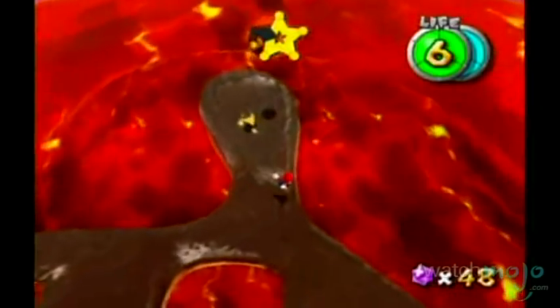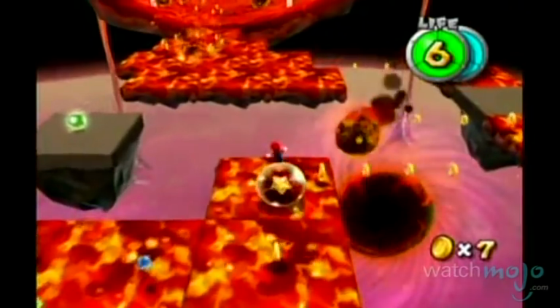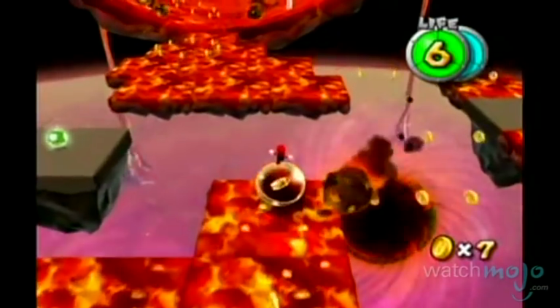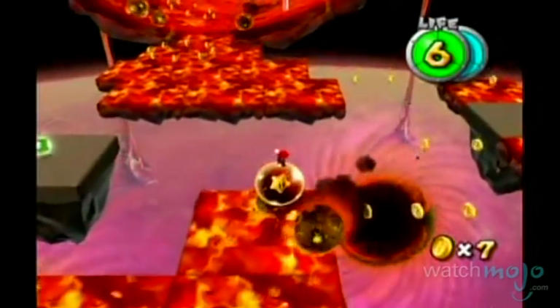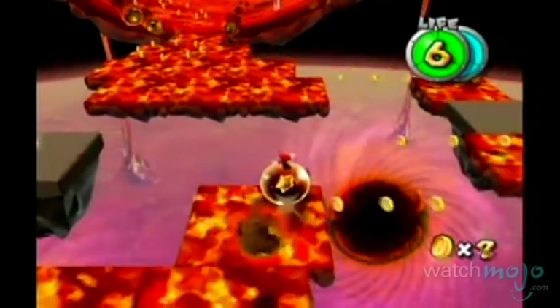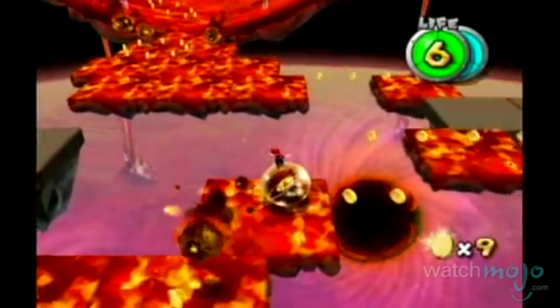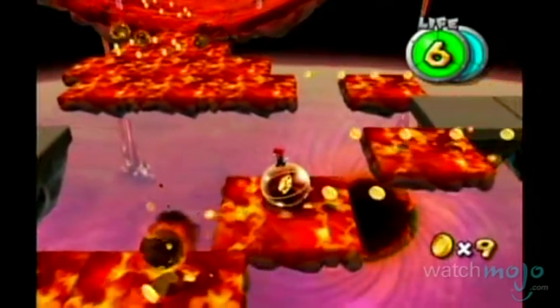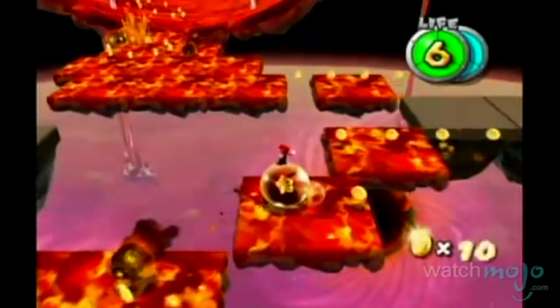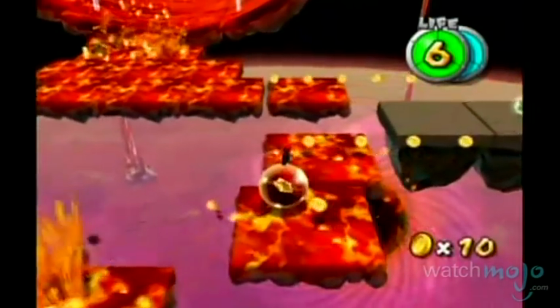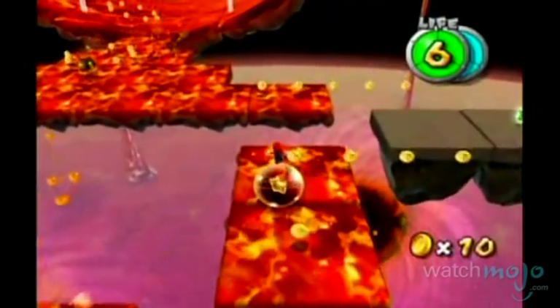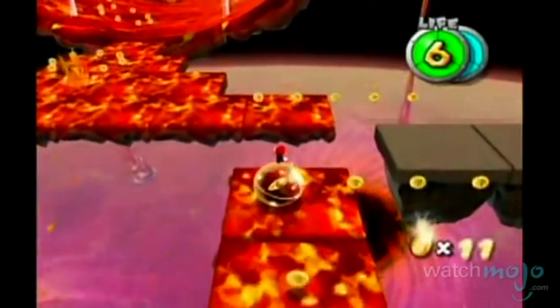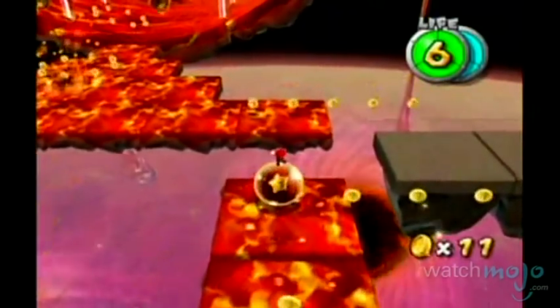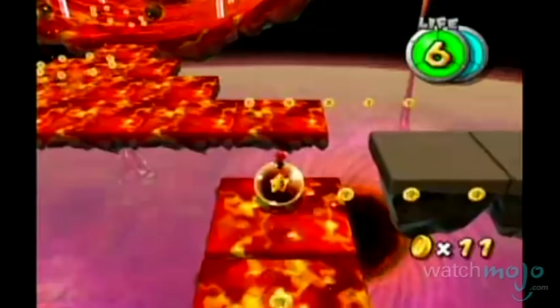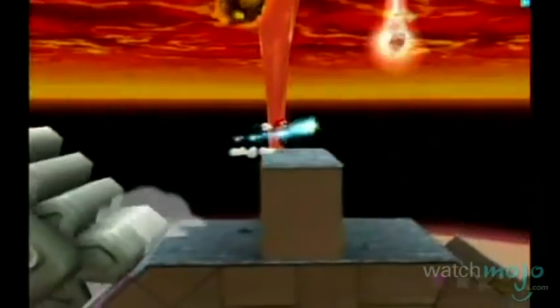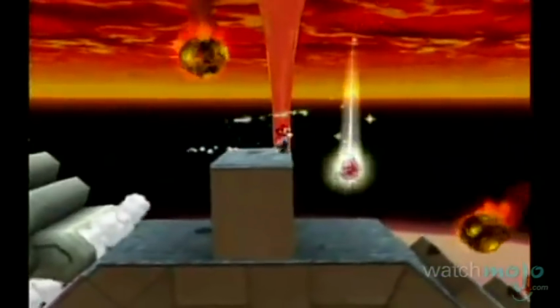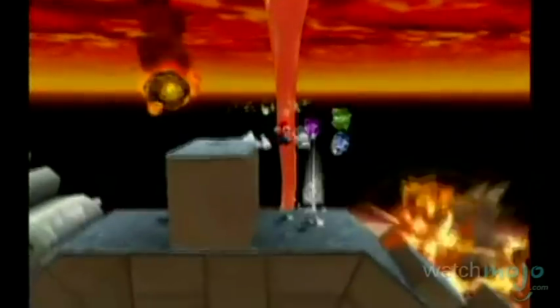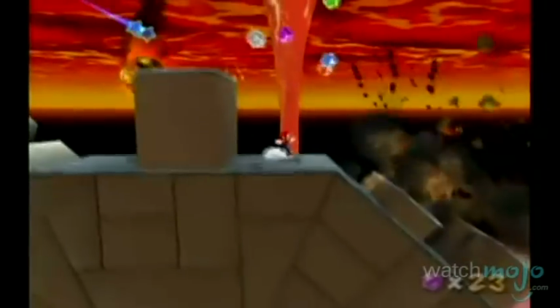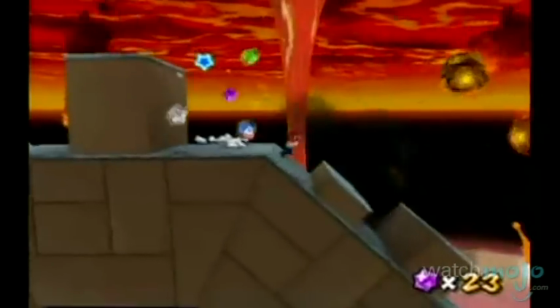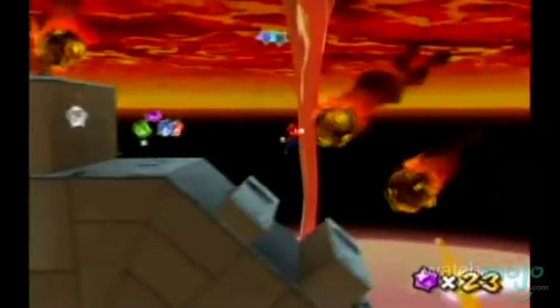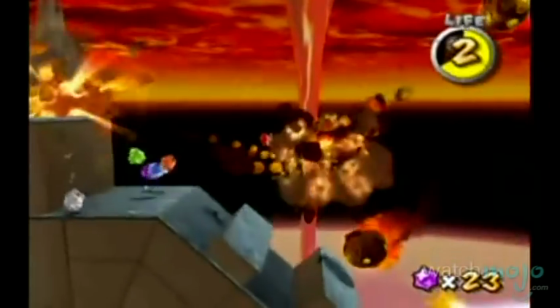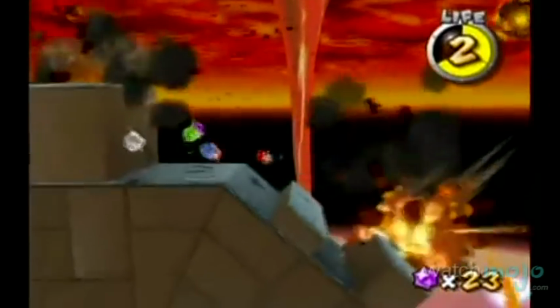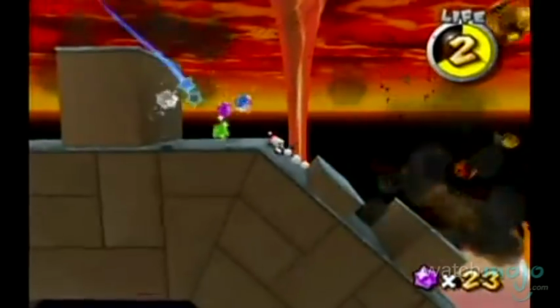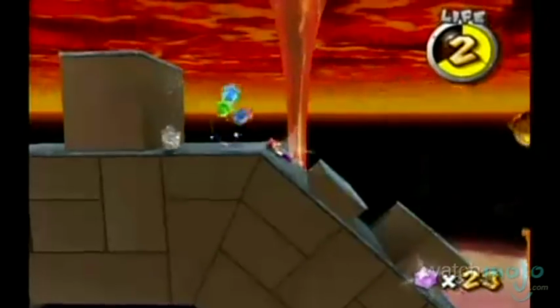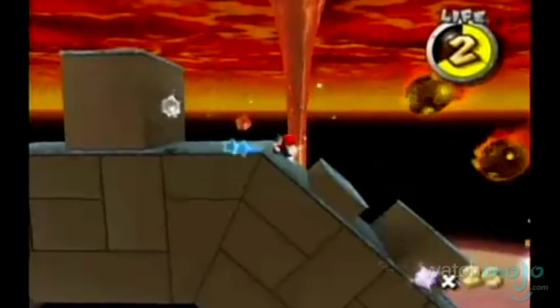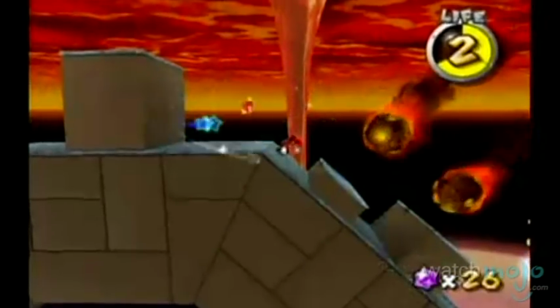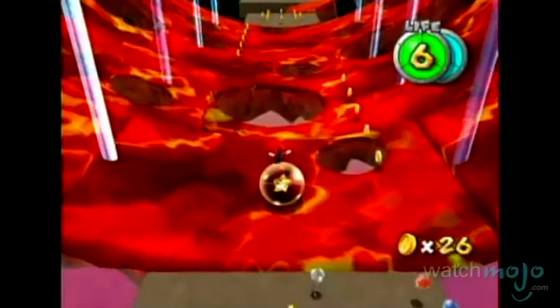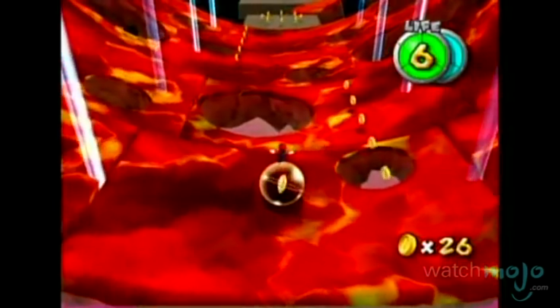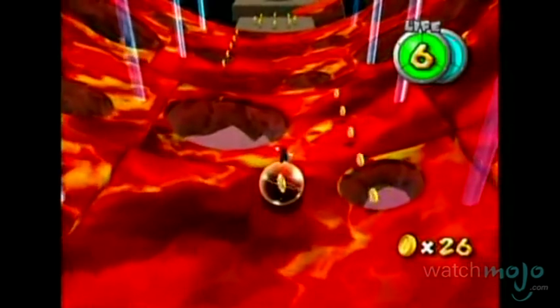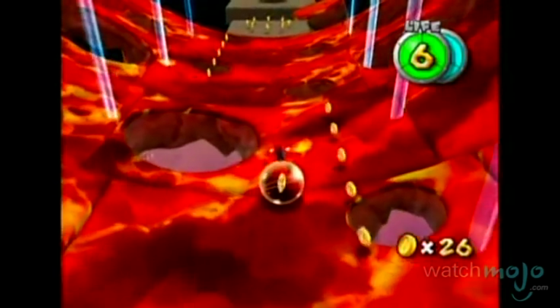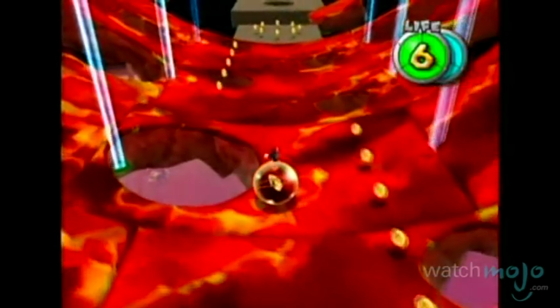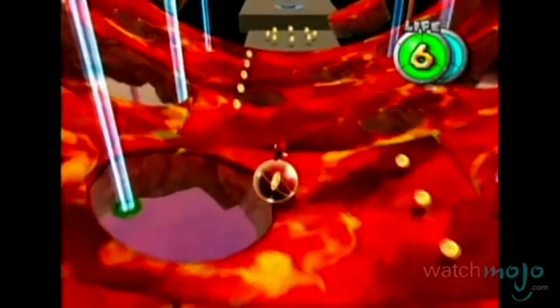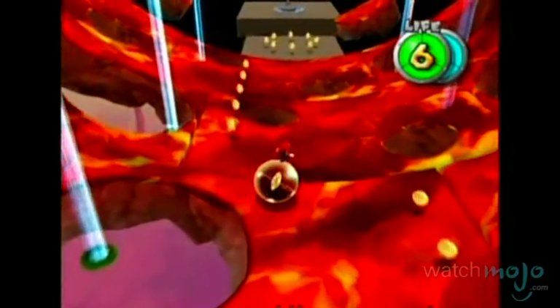This level takes many of the elements from past Mario fire levels and vastly improves on them. The game adds fiery meteors raining down on Mario, and then forces you to try to balance on a ball inside a cylinder of lava with holes in it.